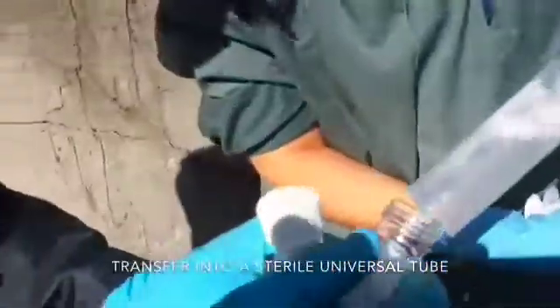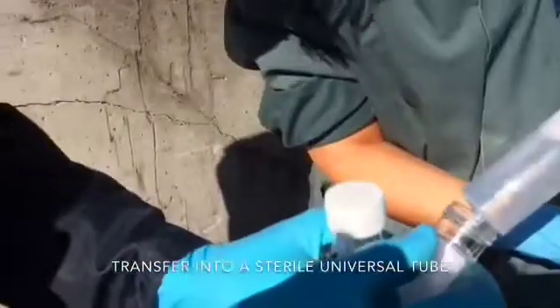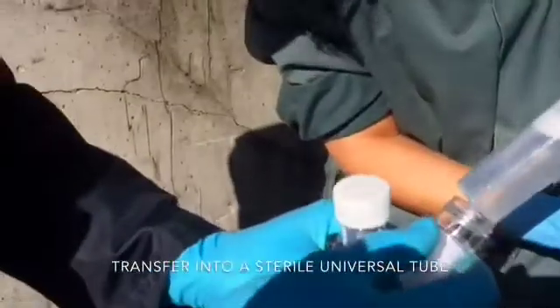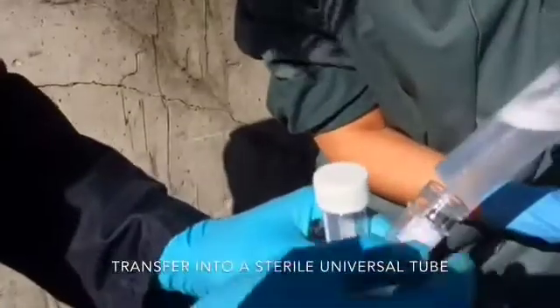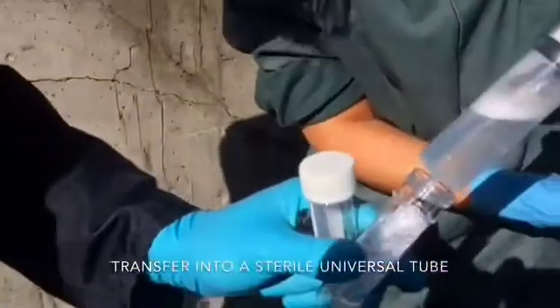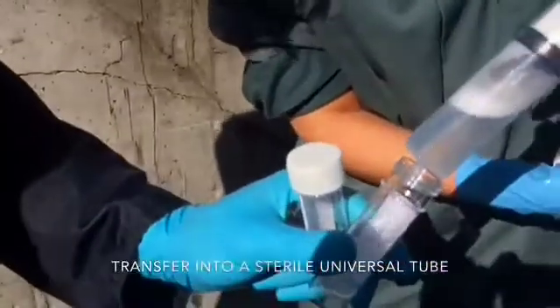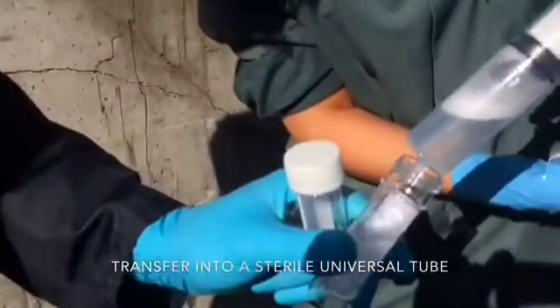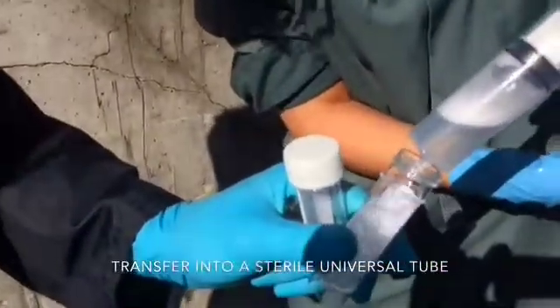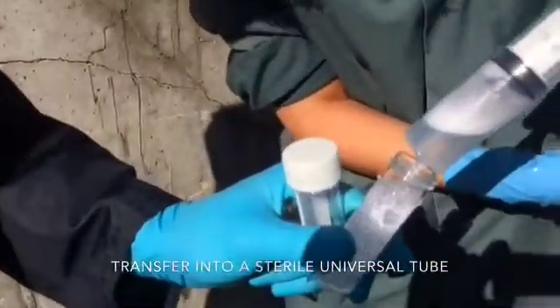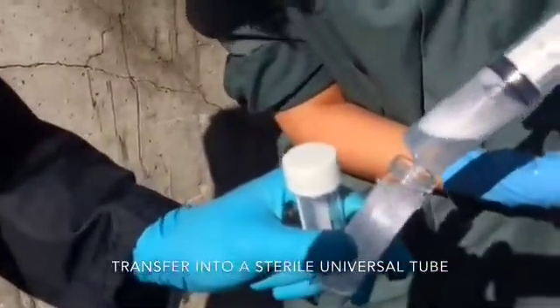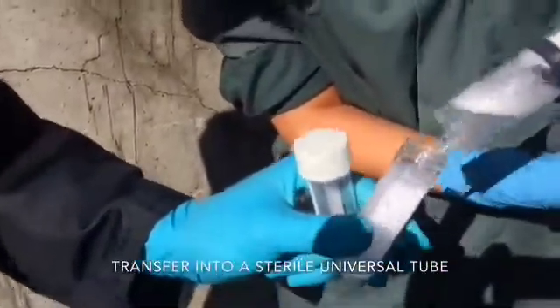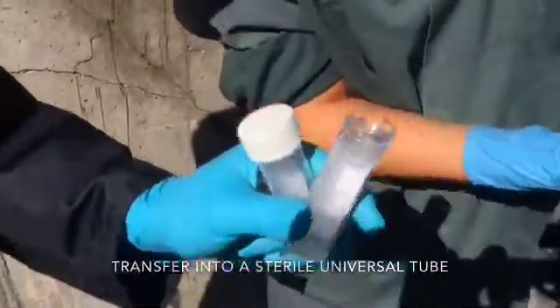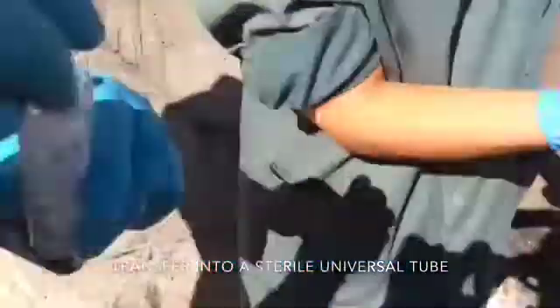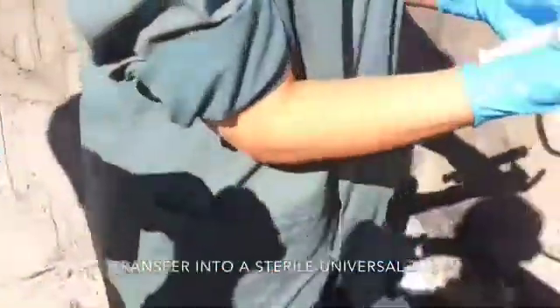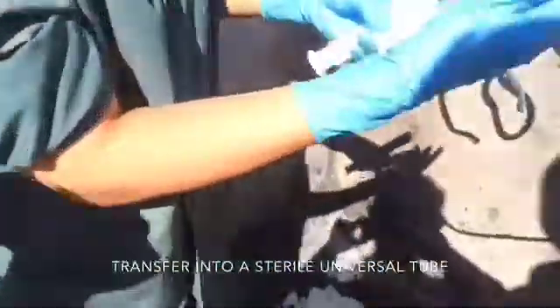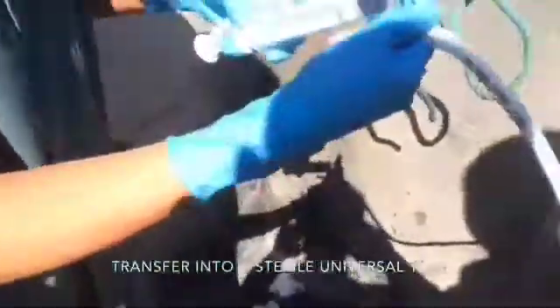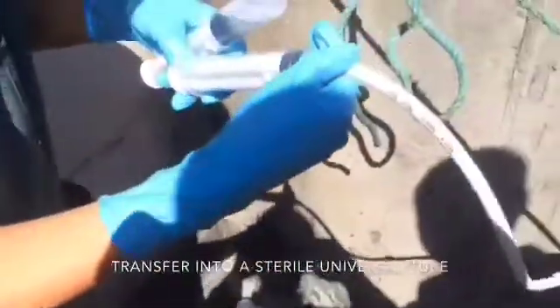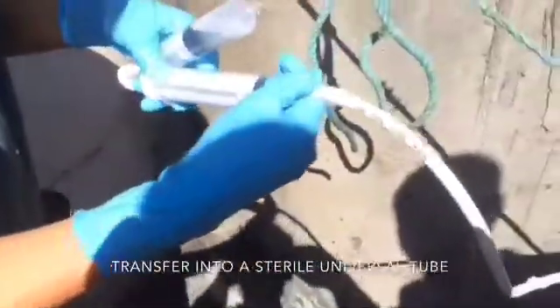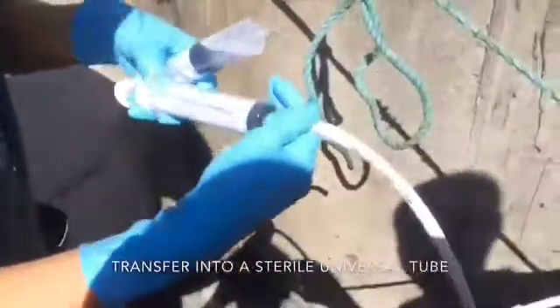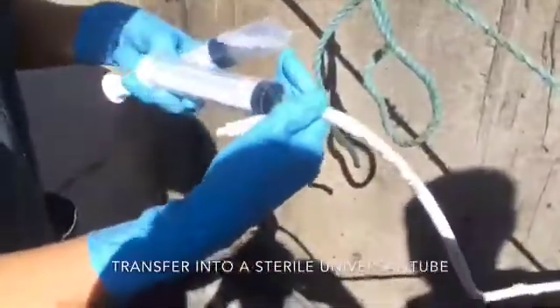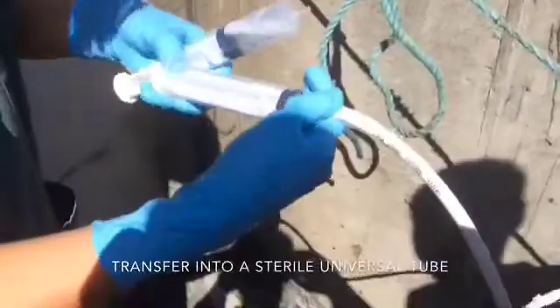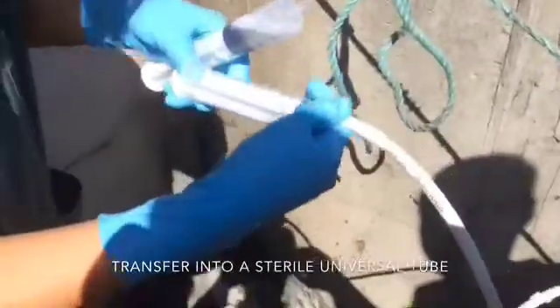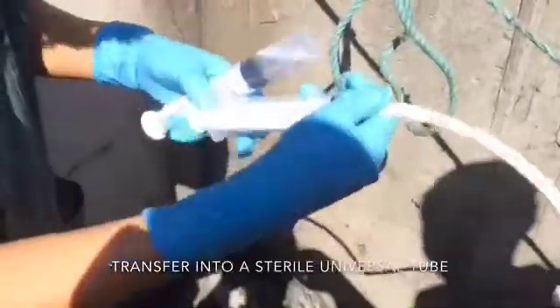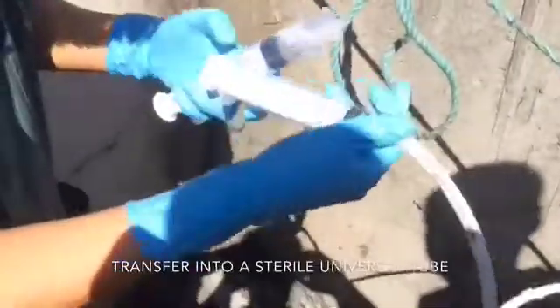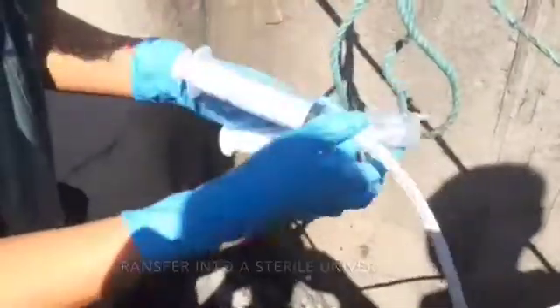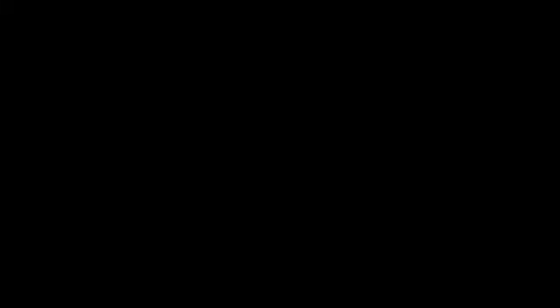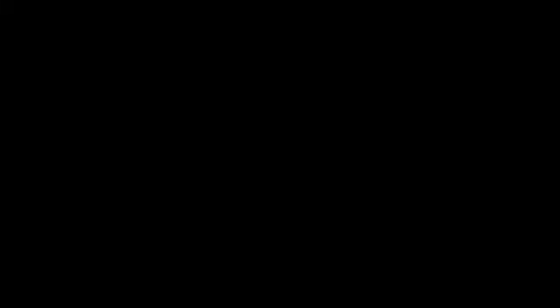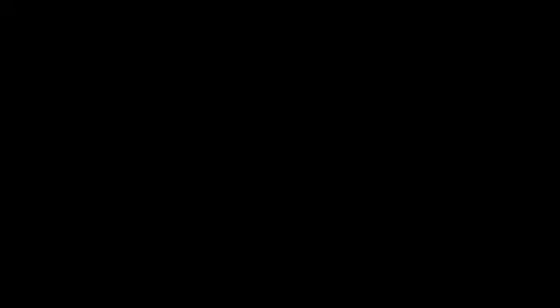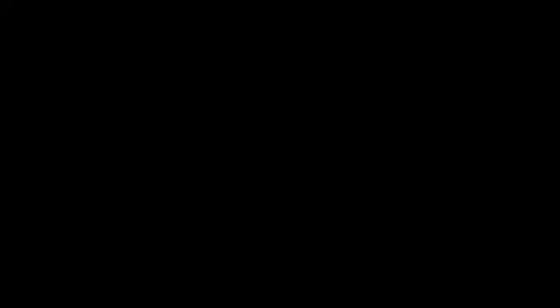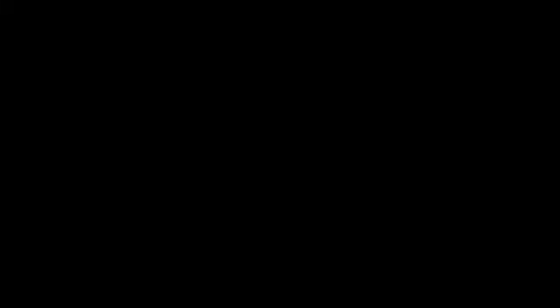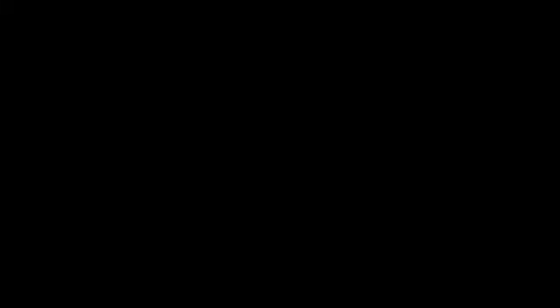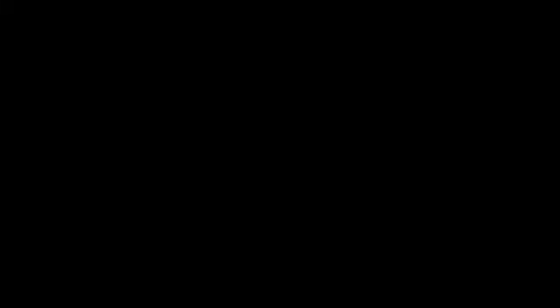Transfer this into a universal tube and send it to the lab for further analysis. Deflate the cuff and remove the tube.